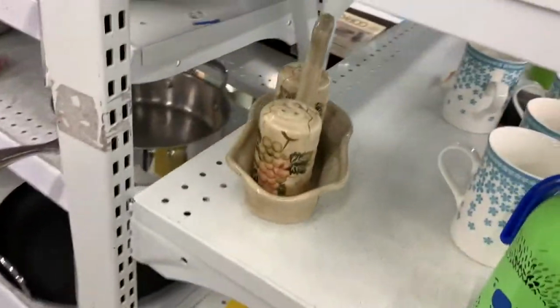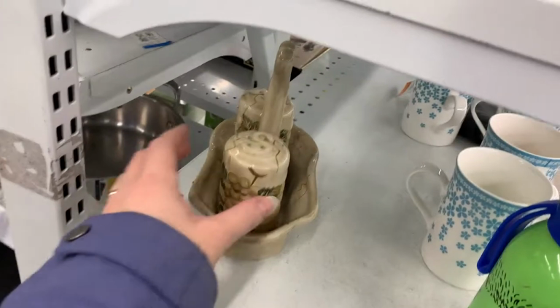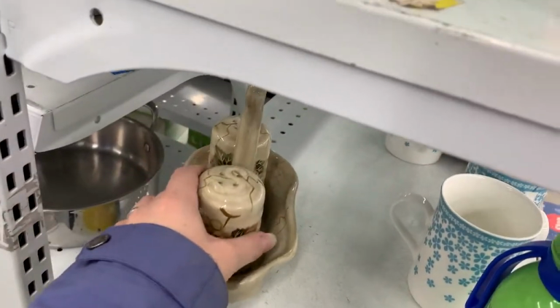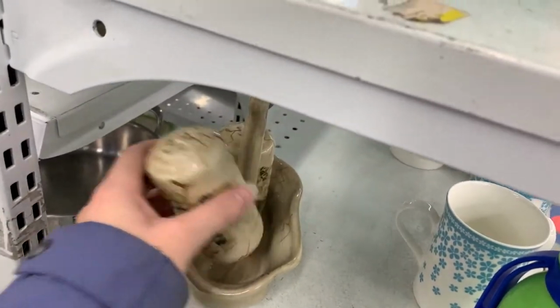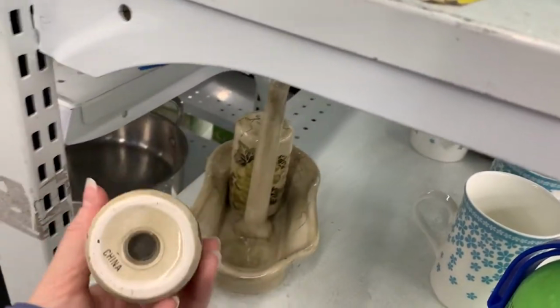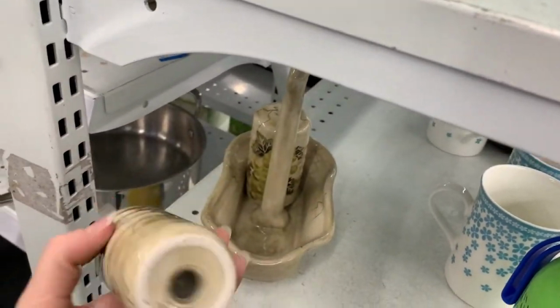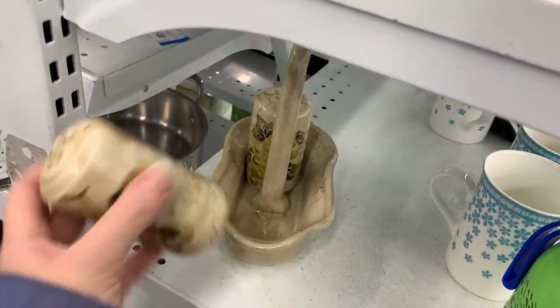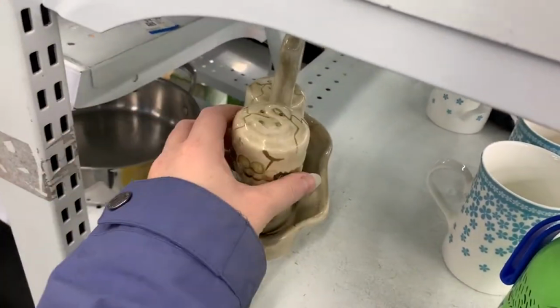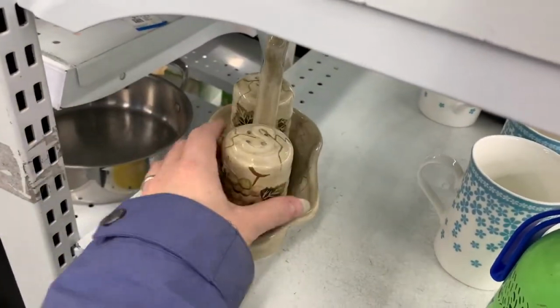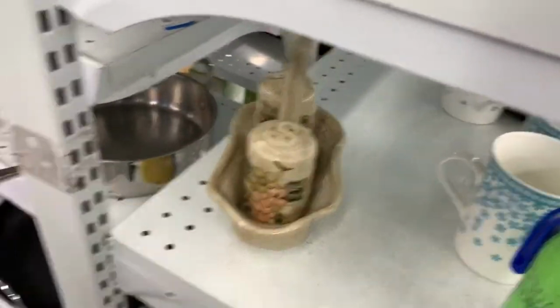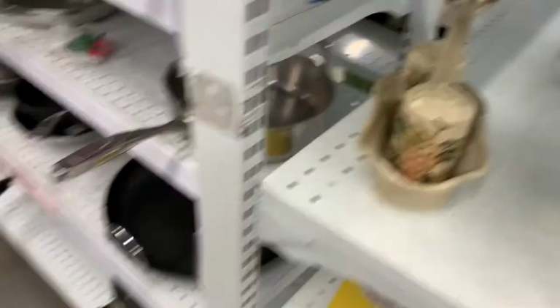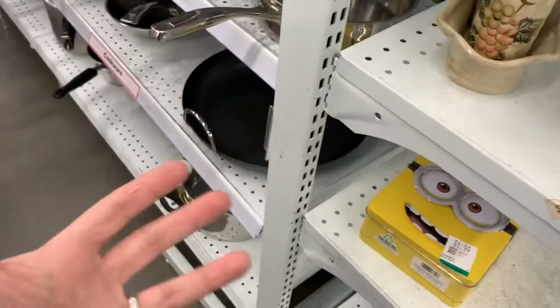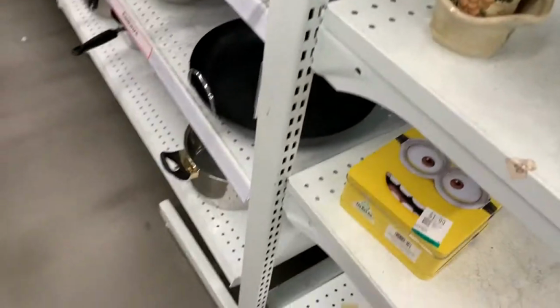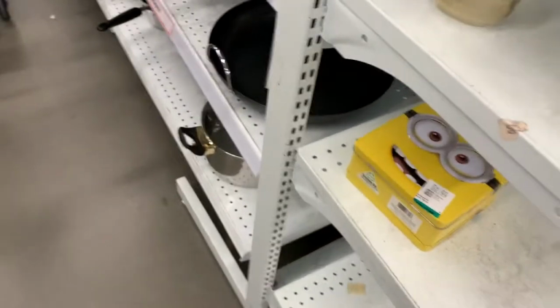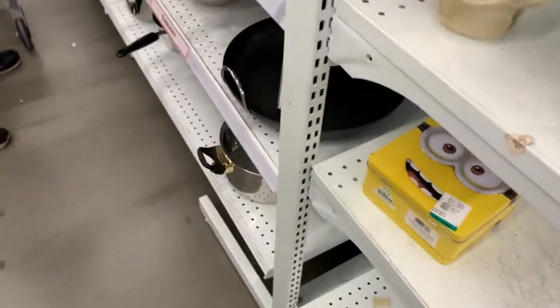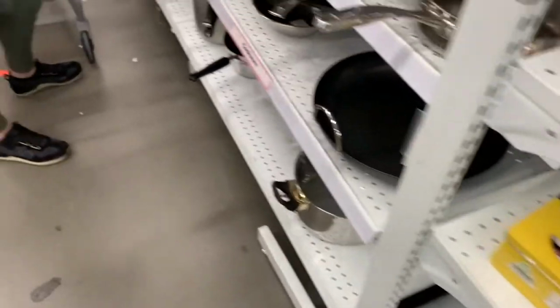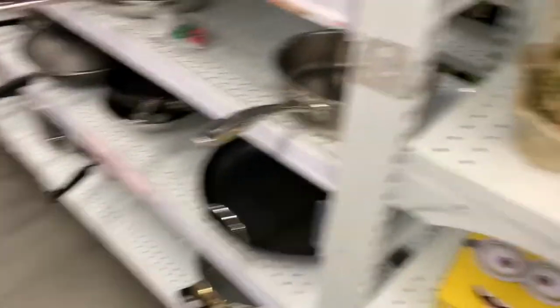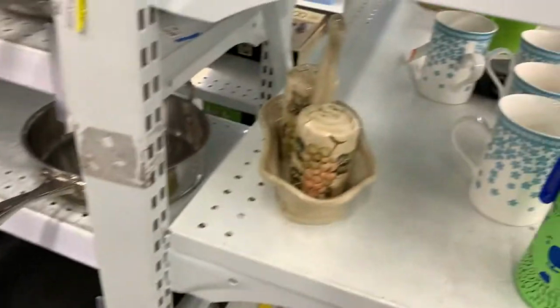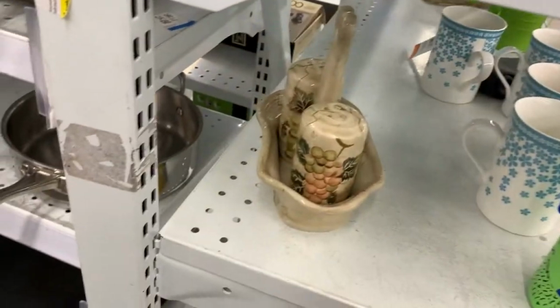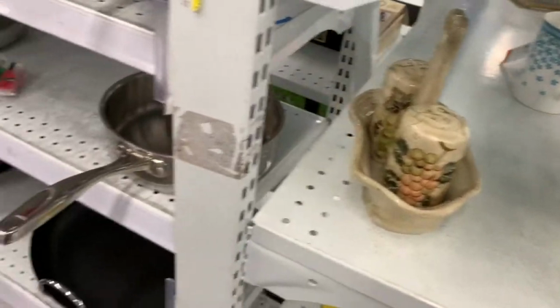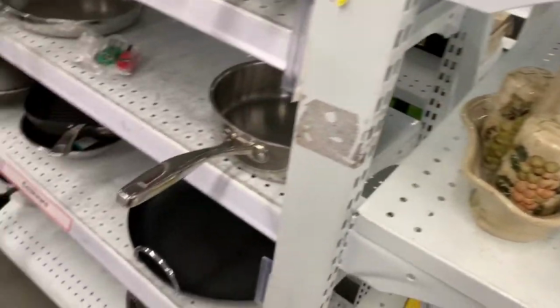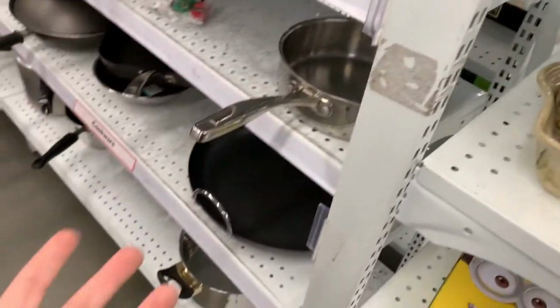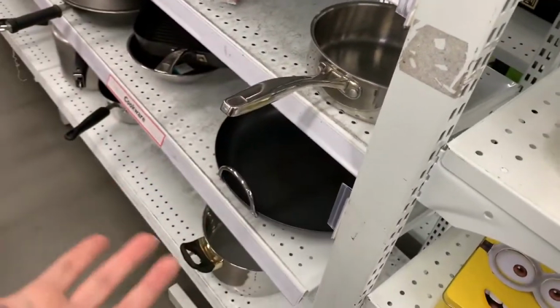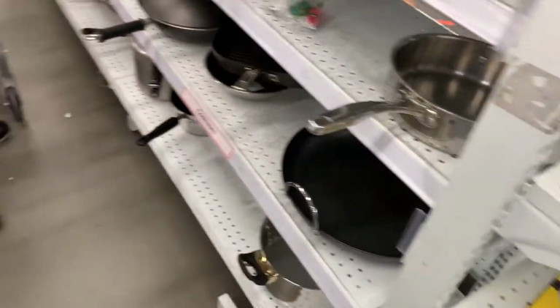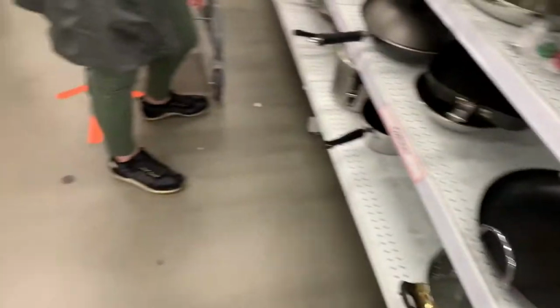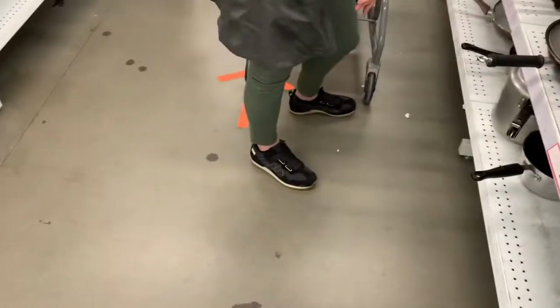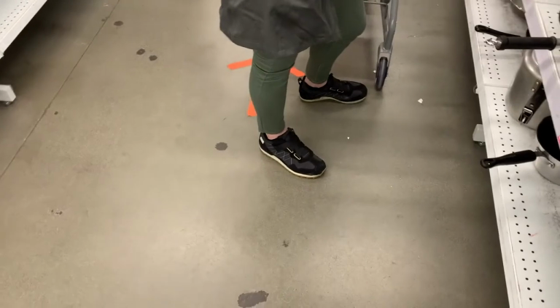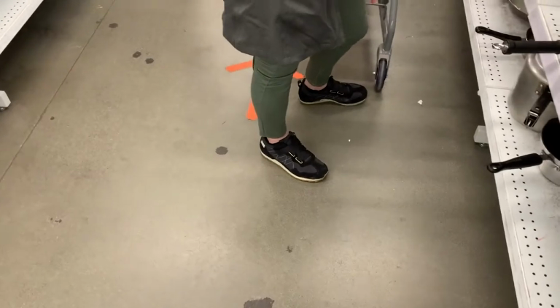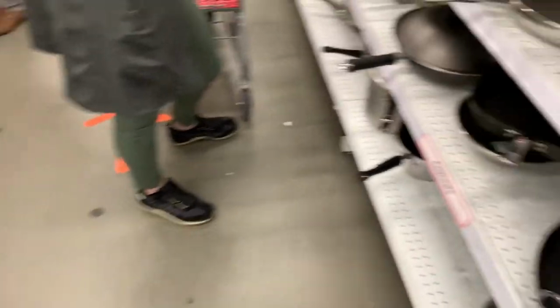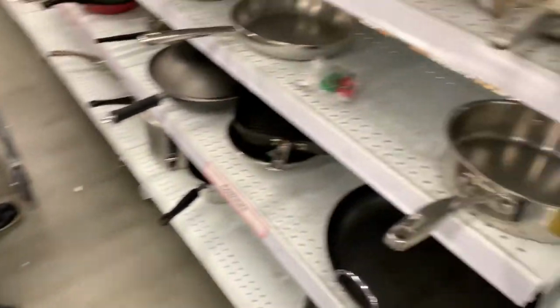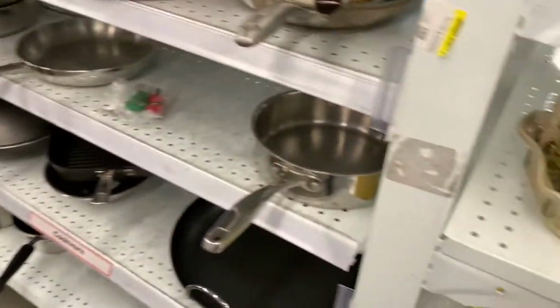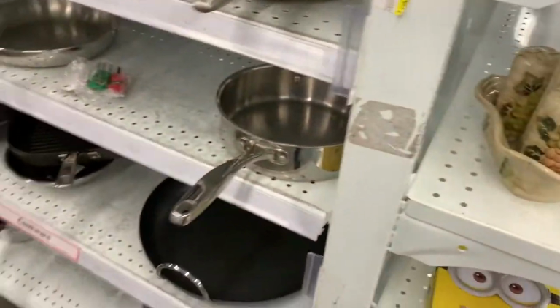Oh my god — there was something in that. I shouldn't have turned it upside down. It's a pepper — it's fine. No, there was something wet. Do you want to go? No, I'll be fine.